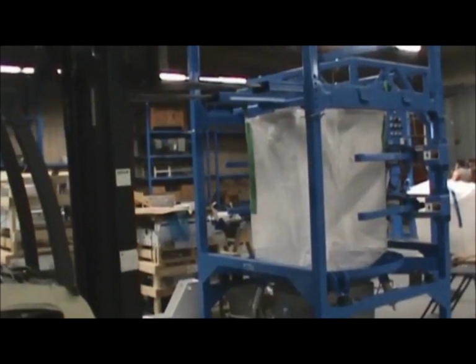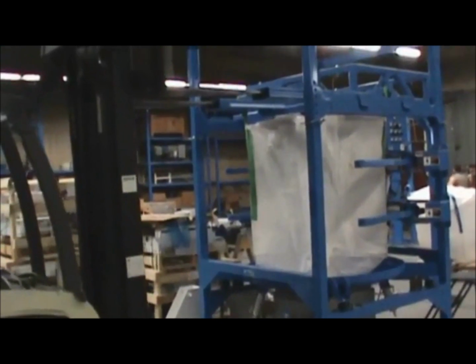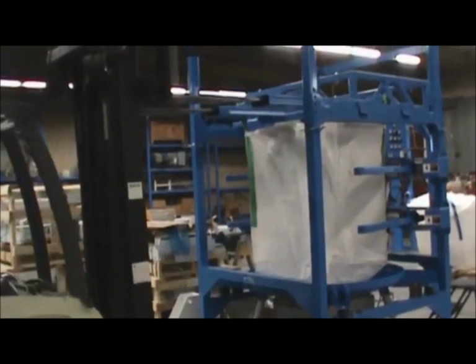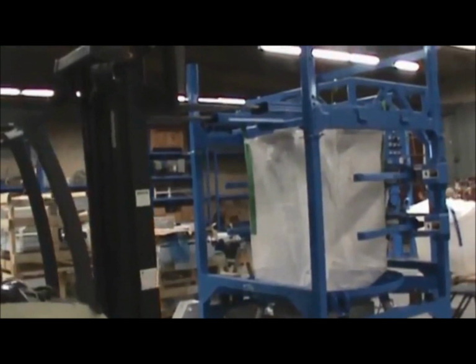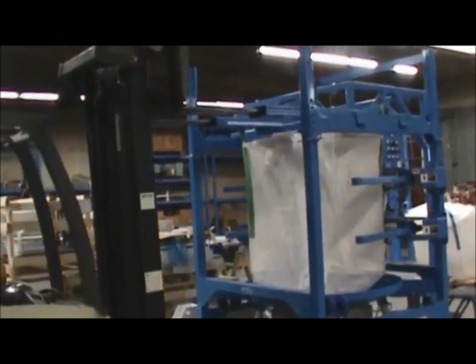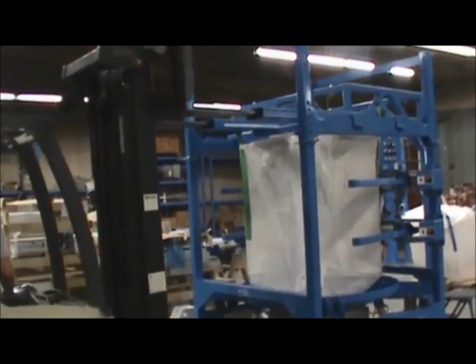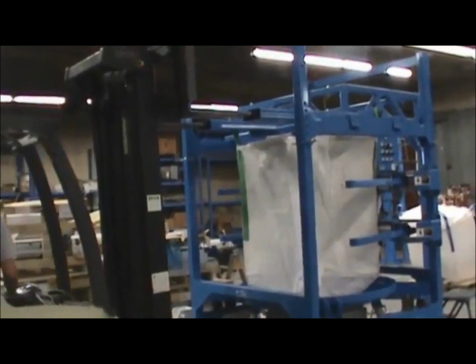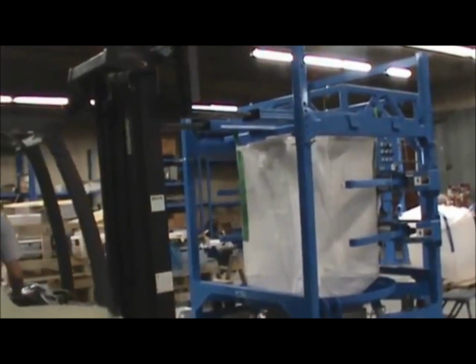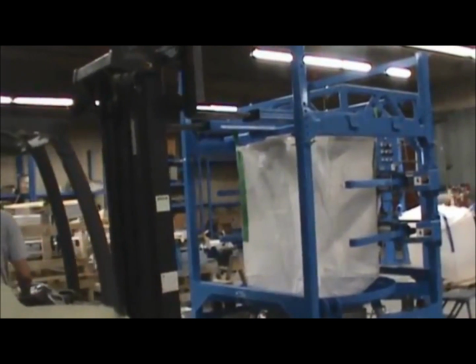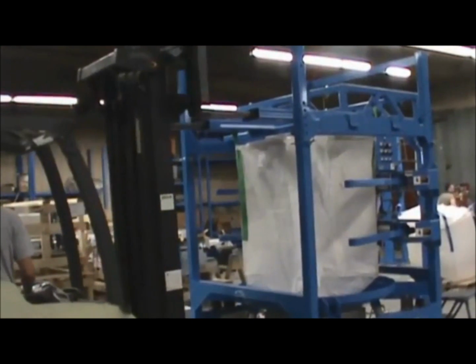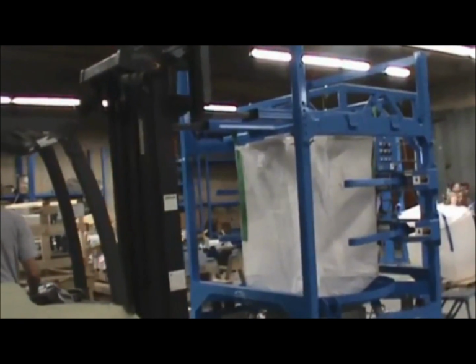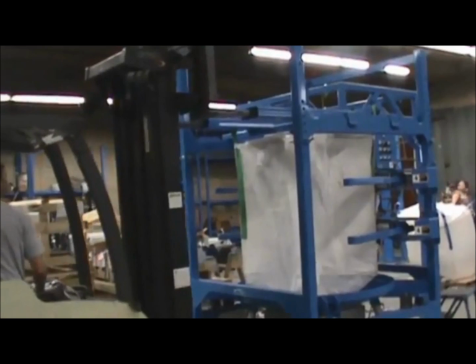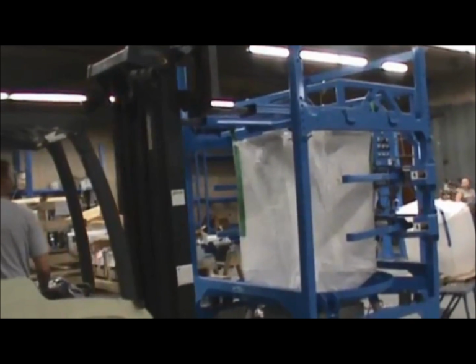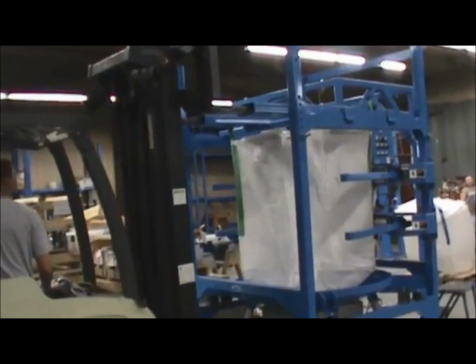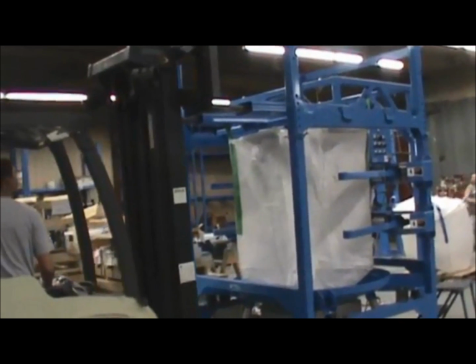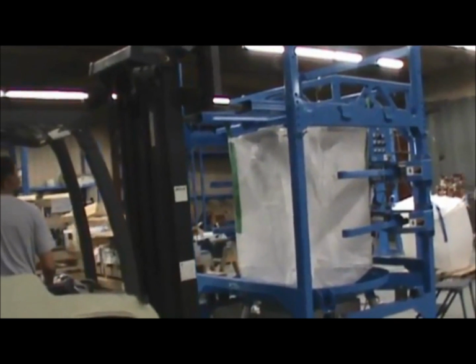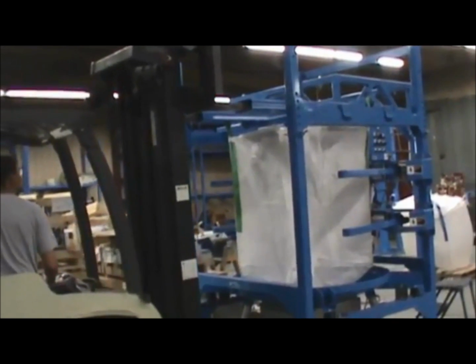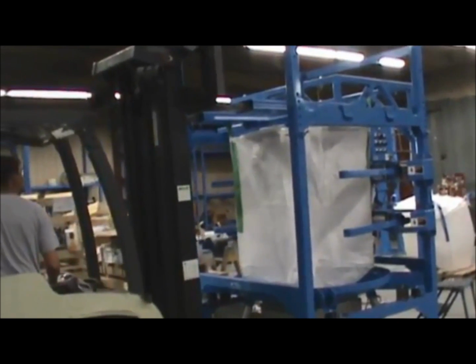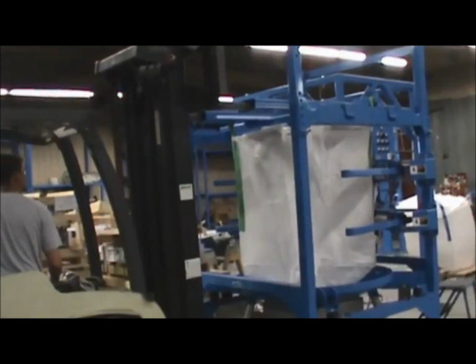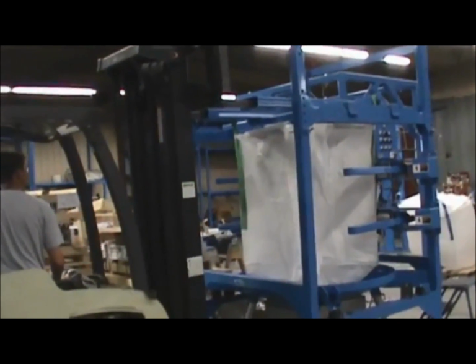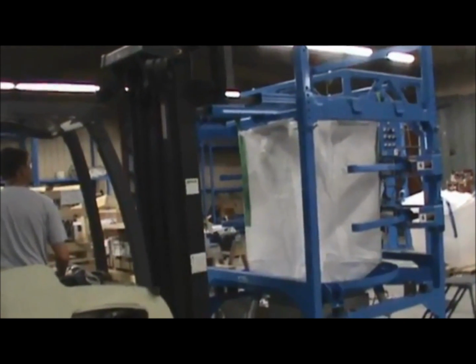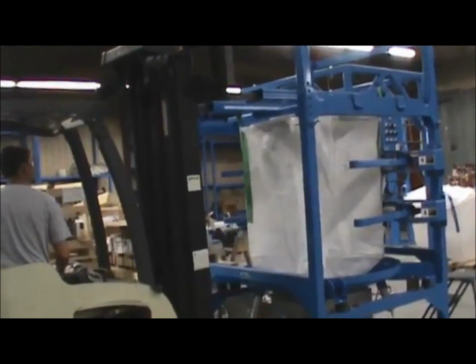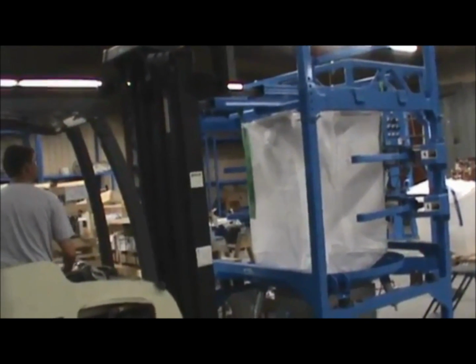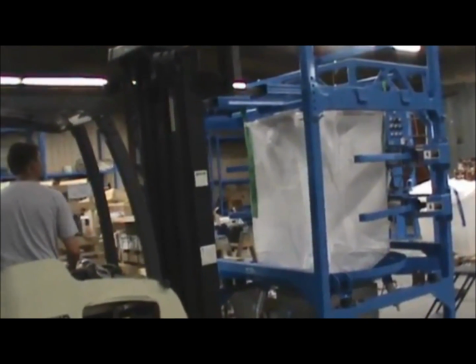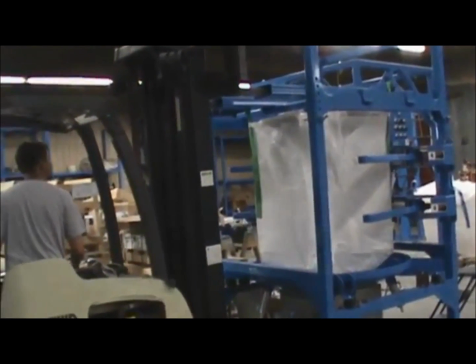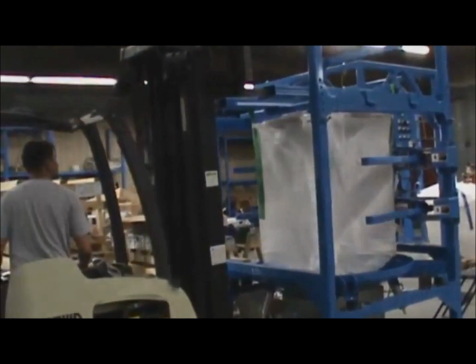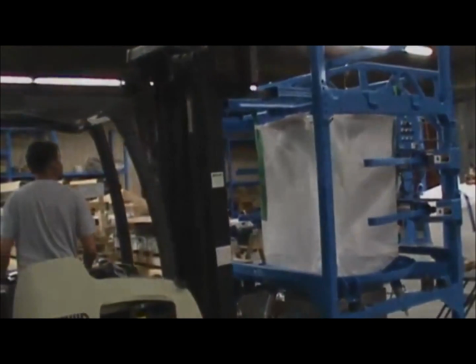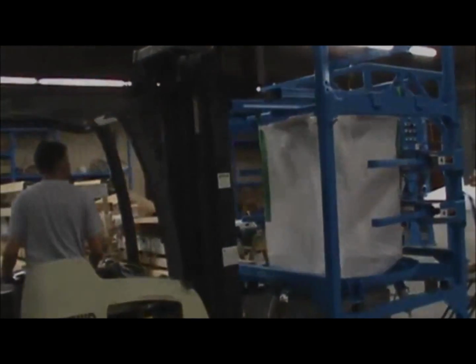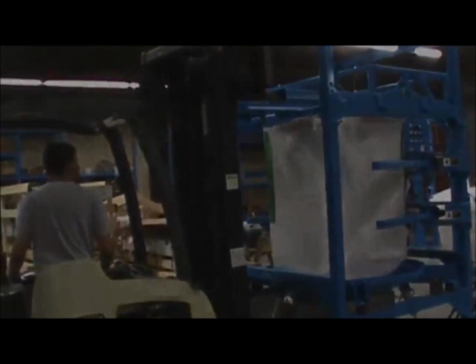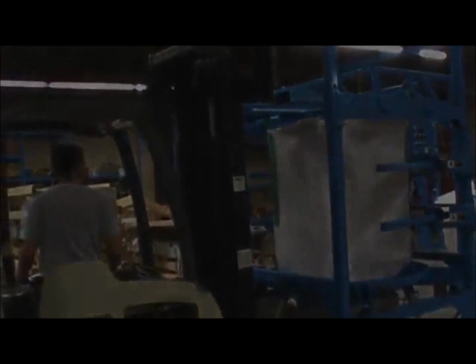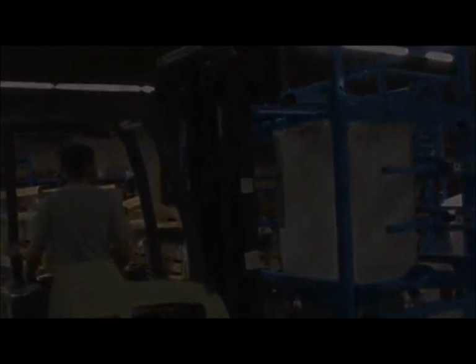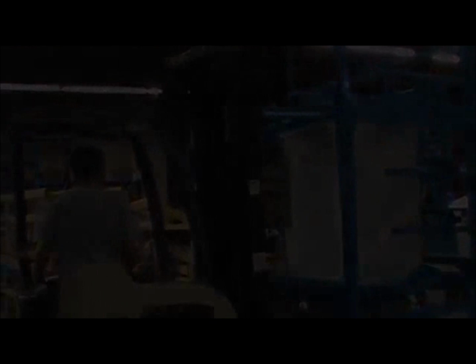Products typically handled with an IBC-2000 bulk bag unloader include powders, fertilizers, calcium, salt, and resins.